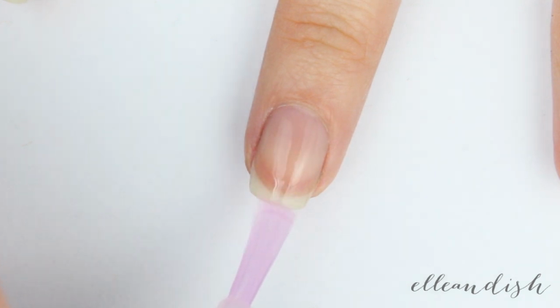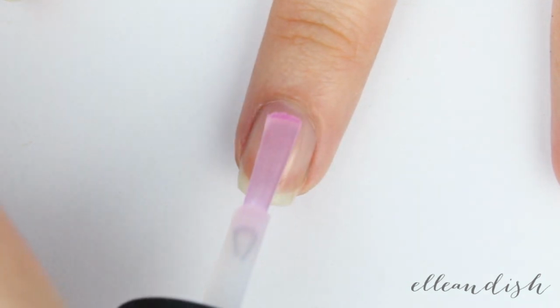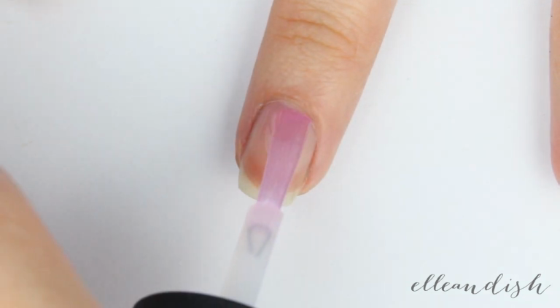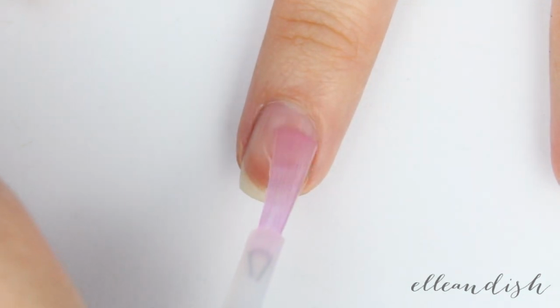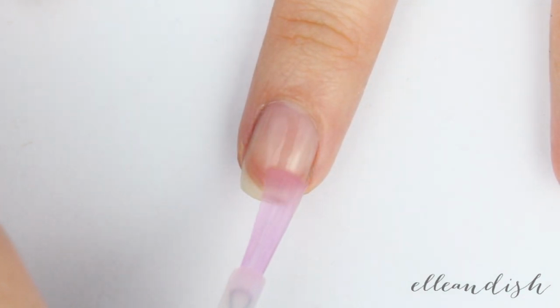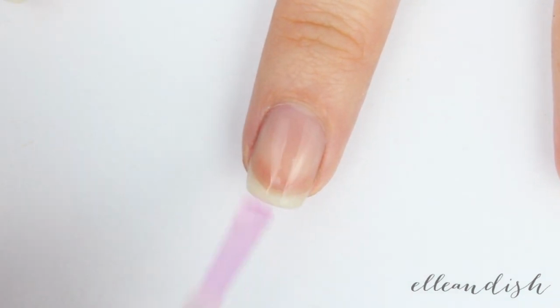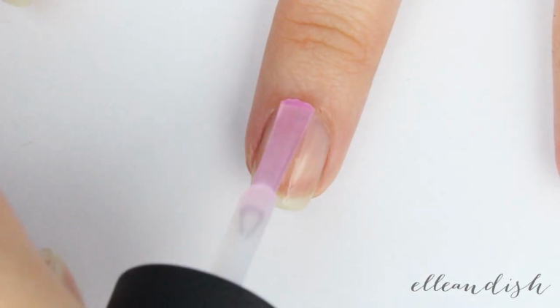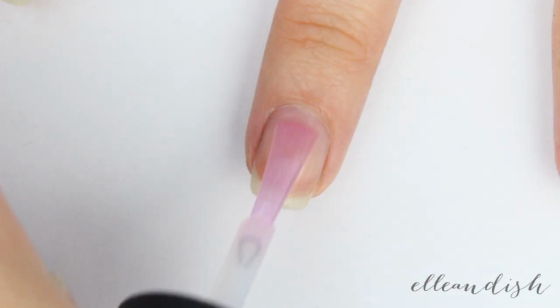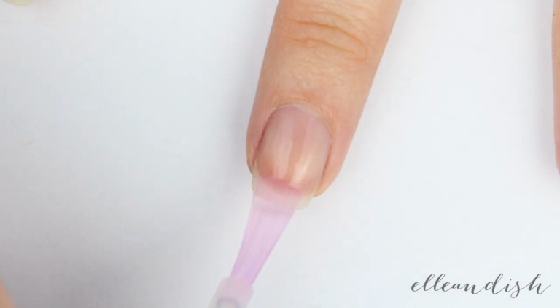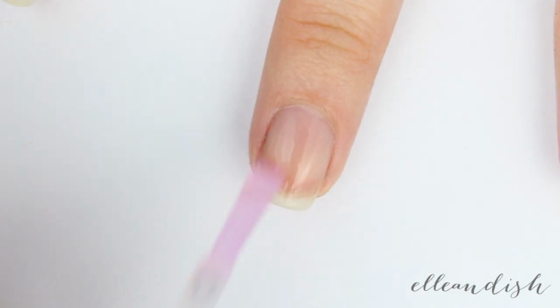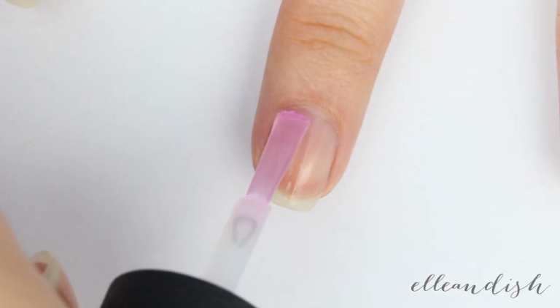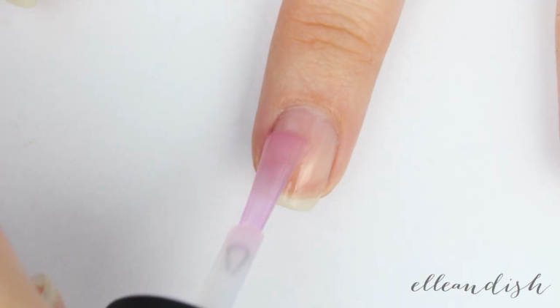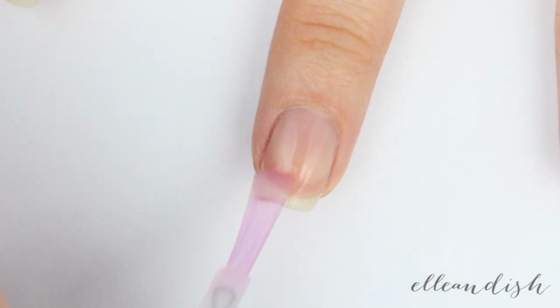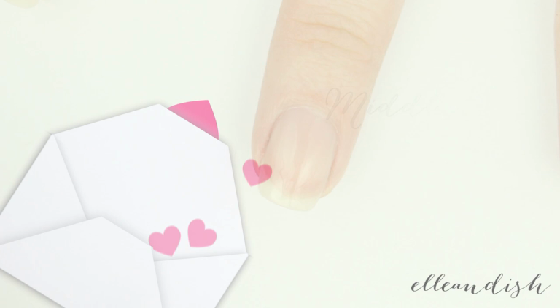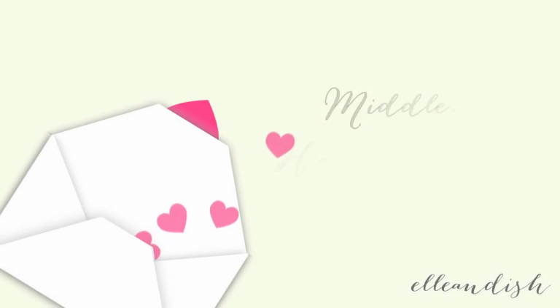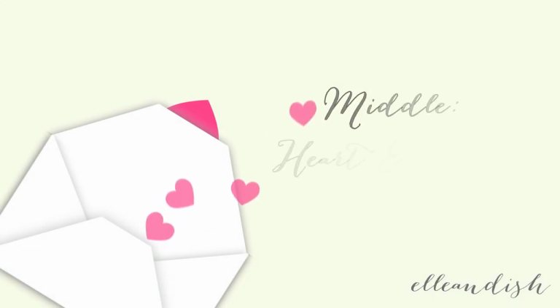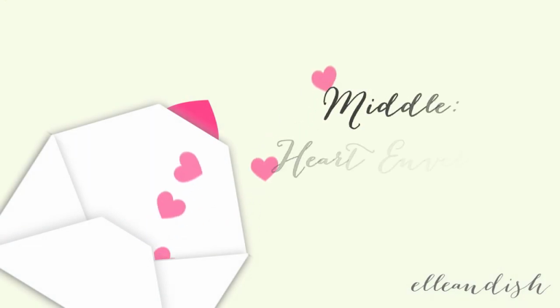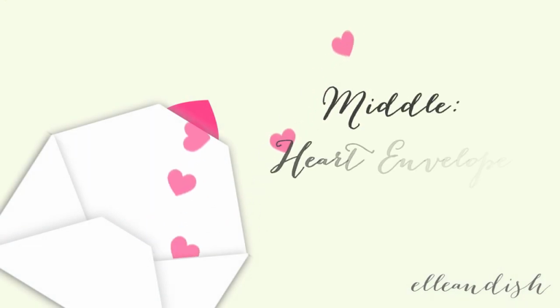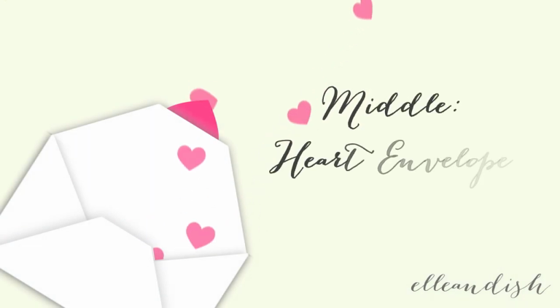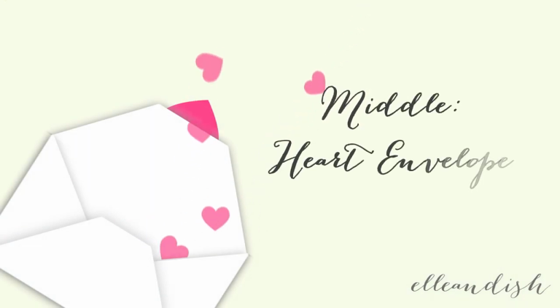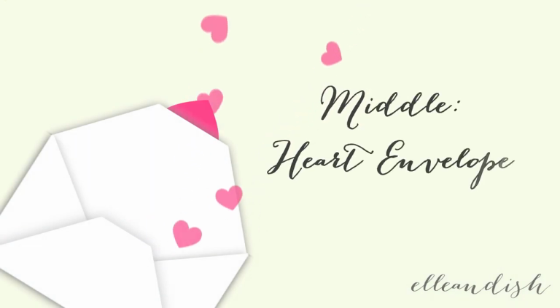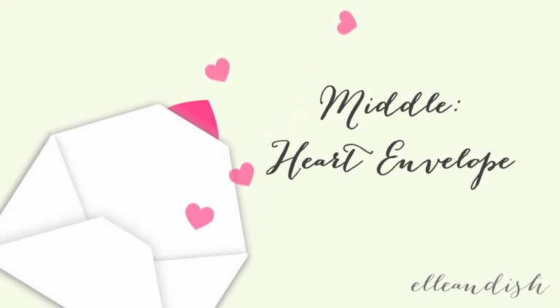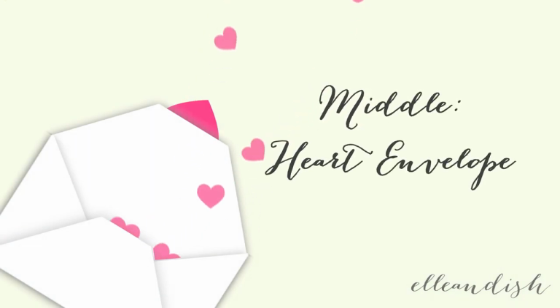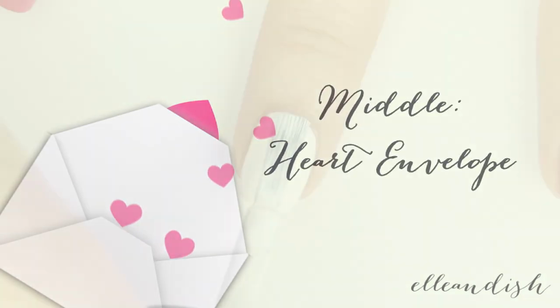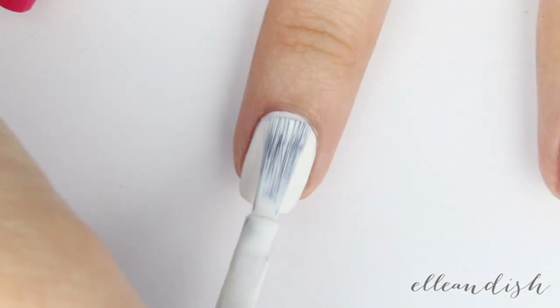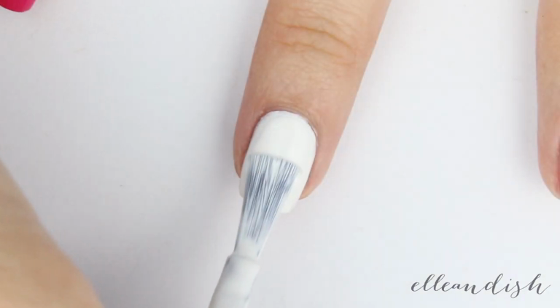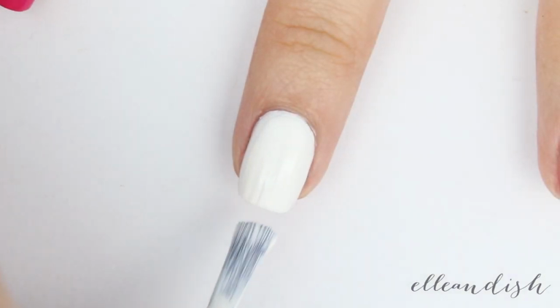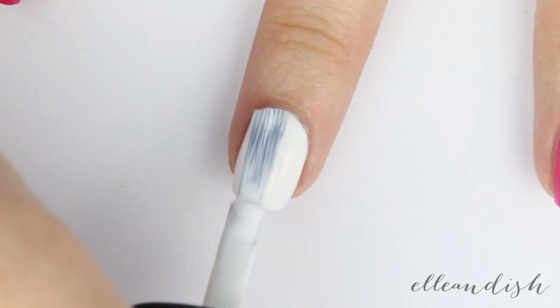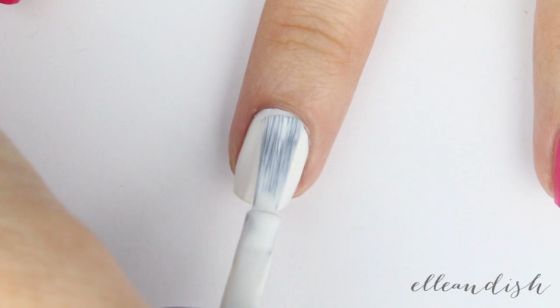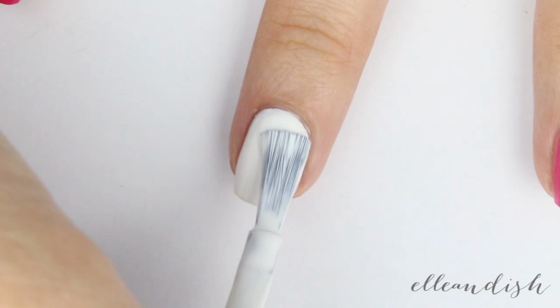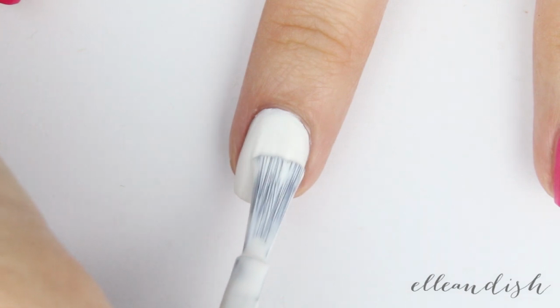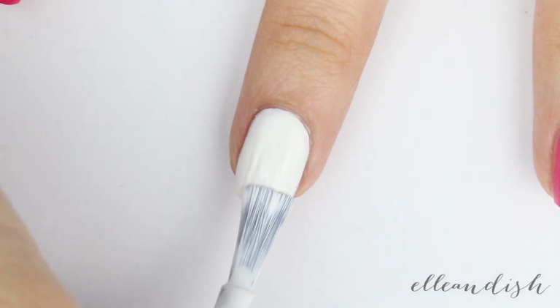Let's first apply base coat to your bare nails. Then apply white to the middle nail as the base of our envelope.